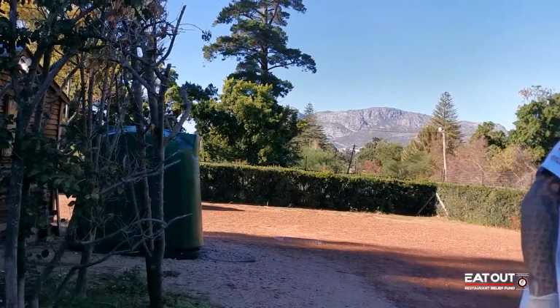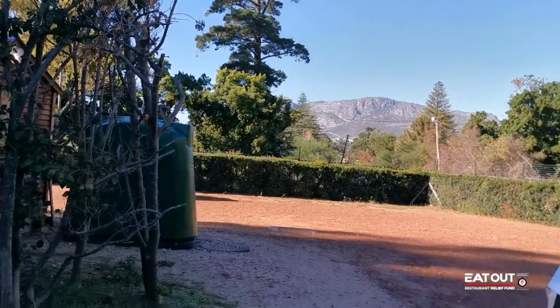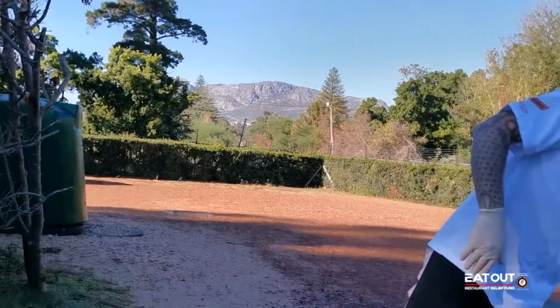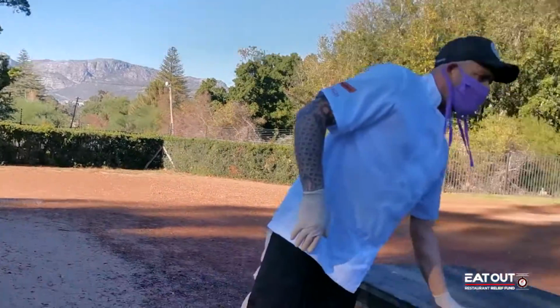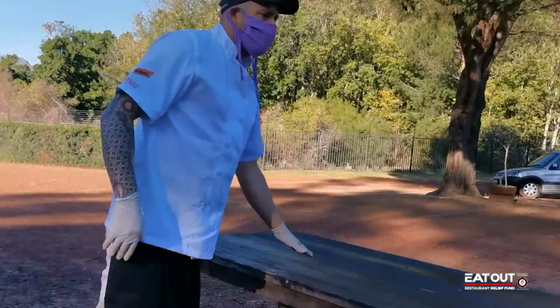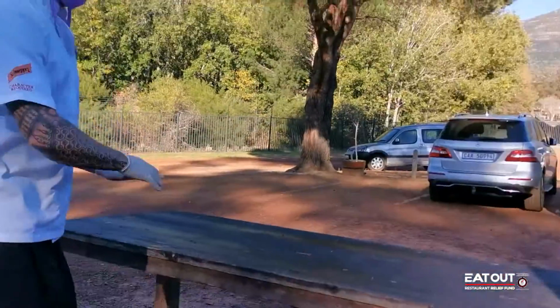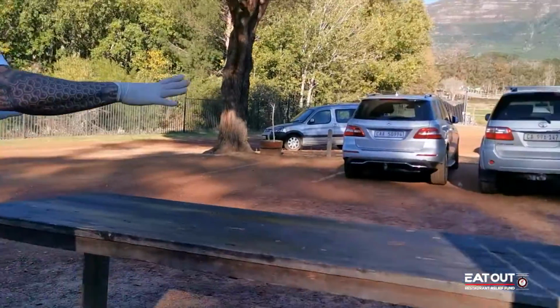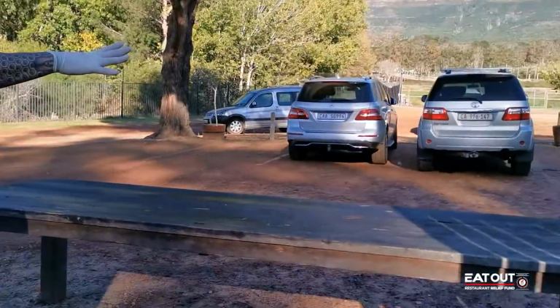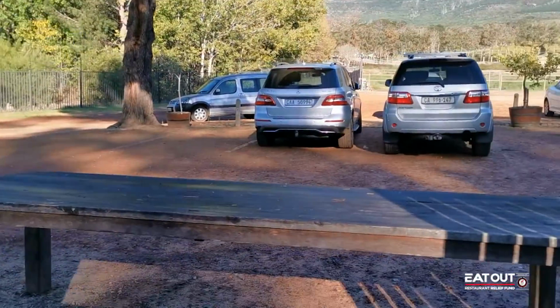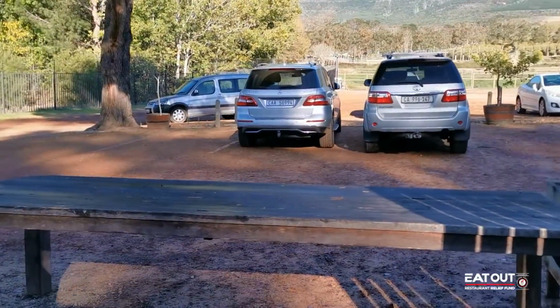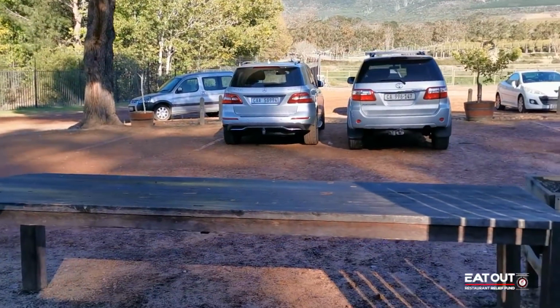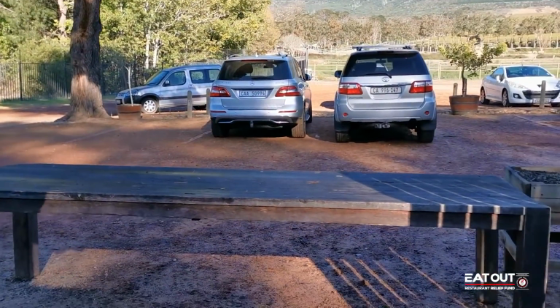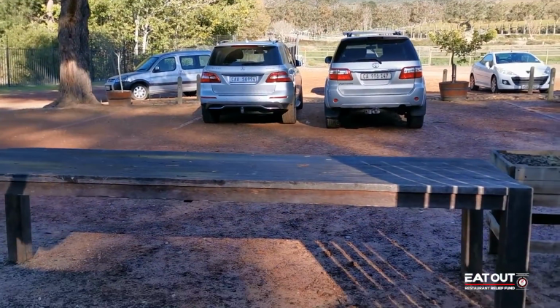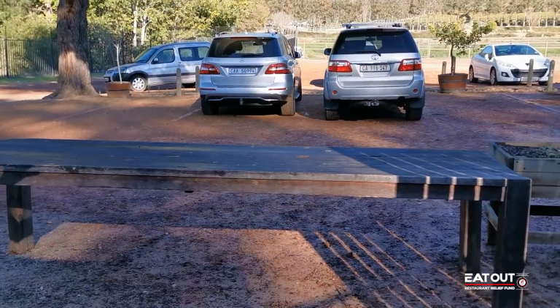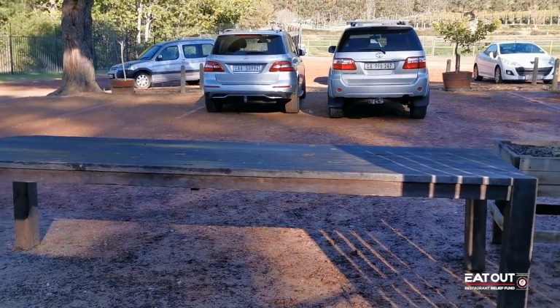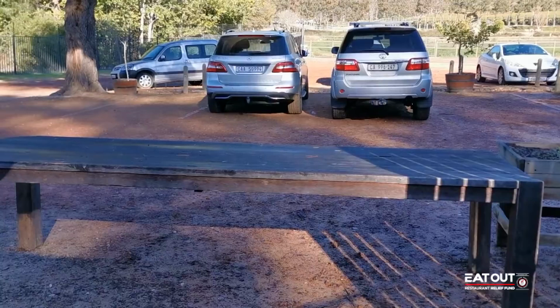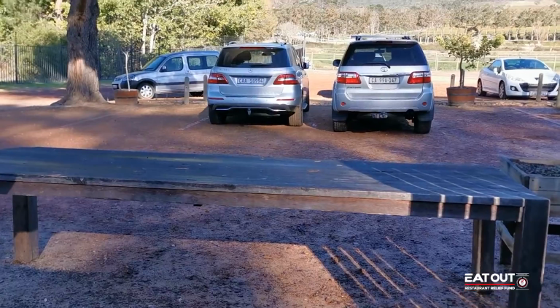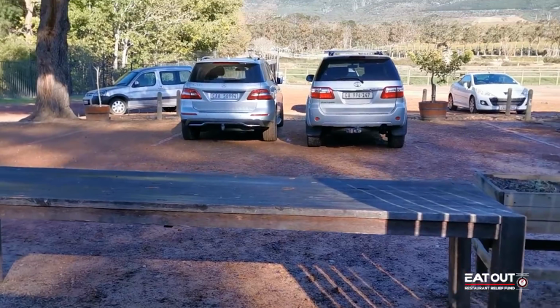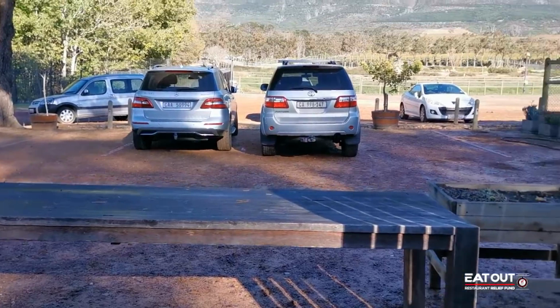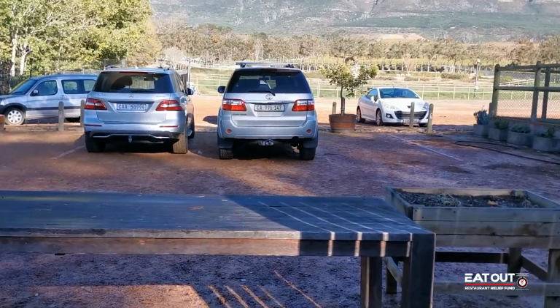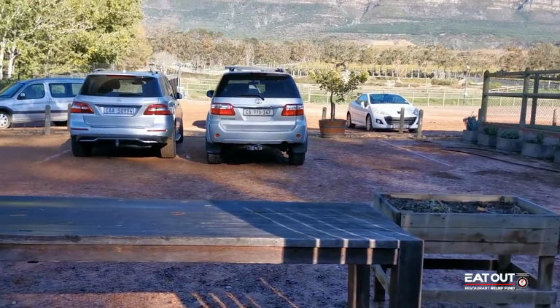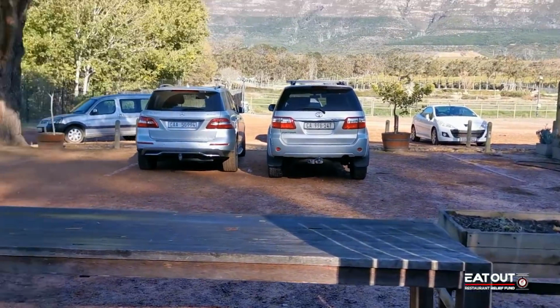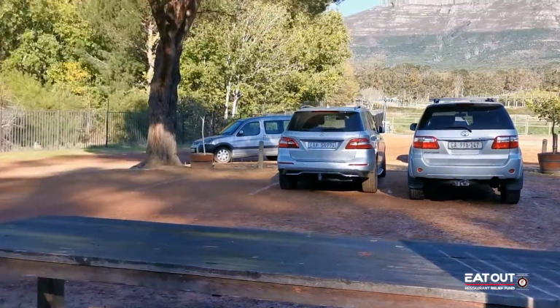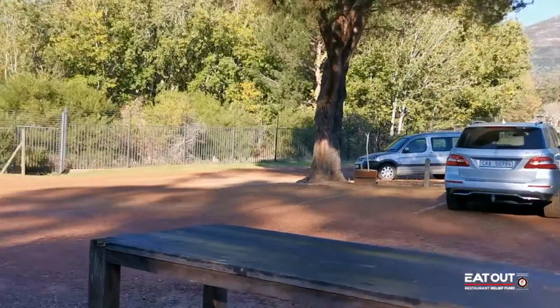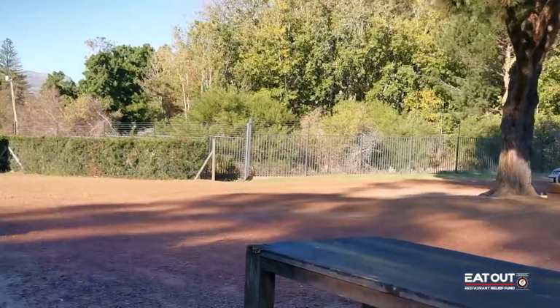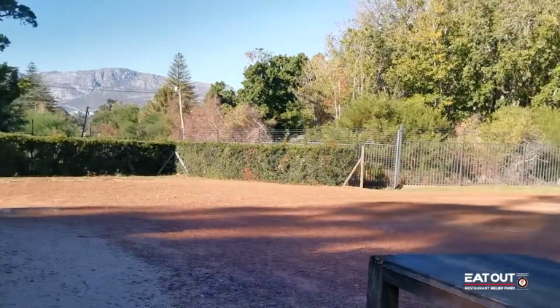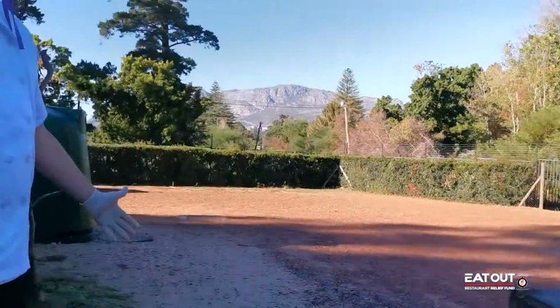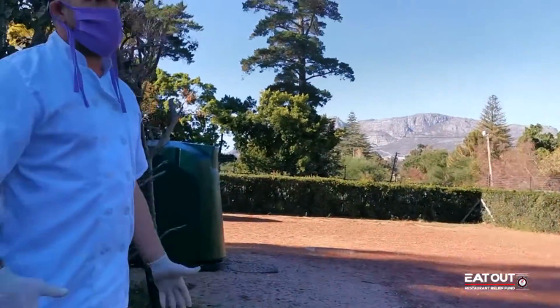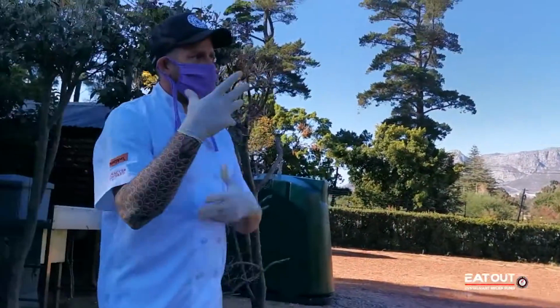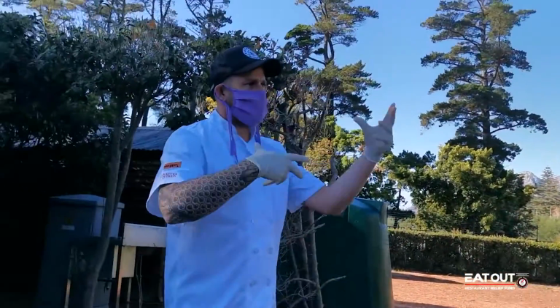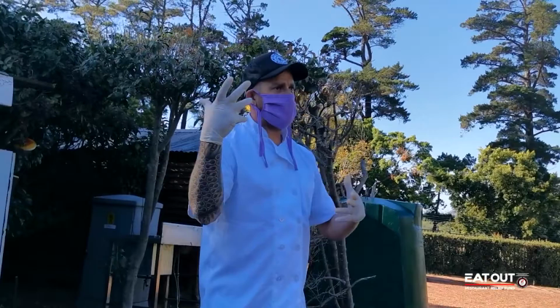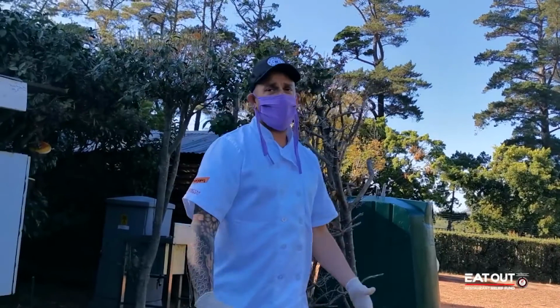When the community guys come to pick up the food, it all goes on this table. They sanitize — we don't make contact. It's left on the table for them as we see them arrive and they go off. That's kind of the routine of the day.